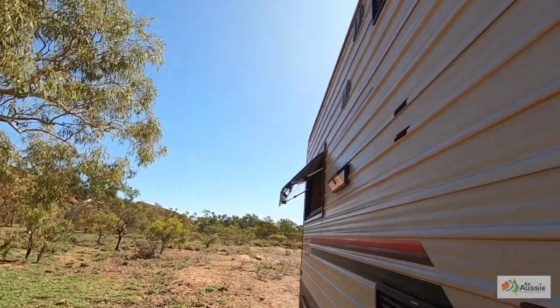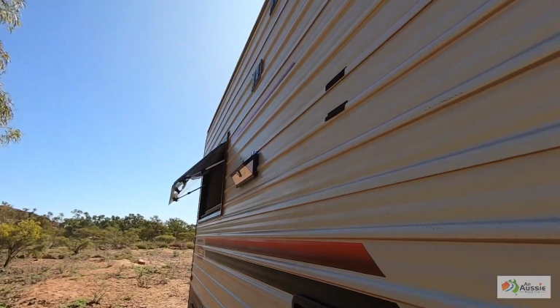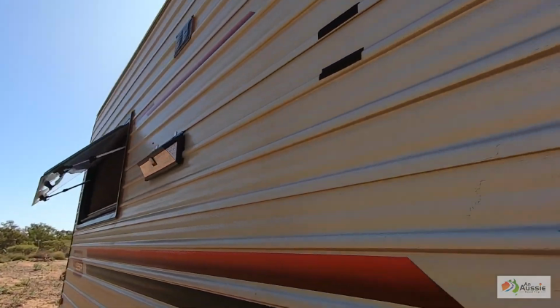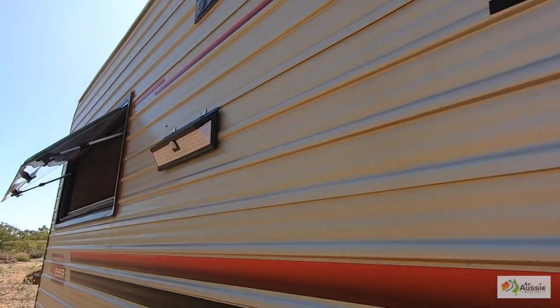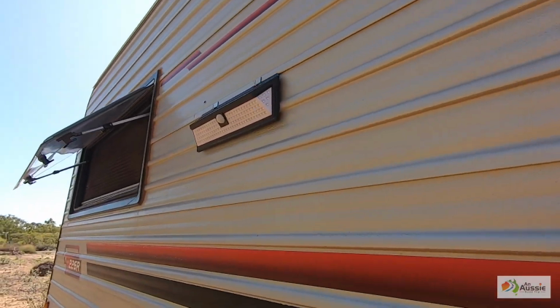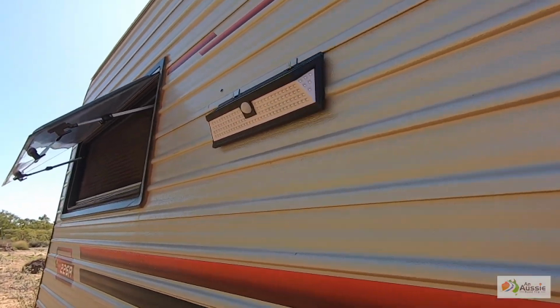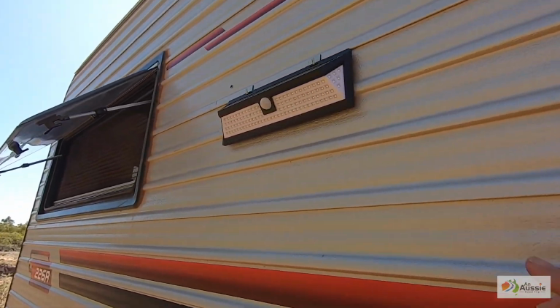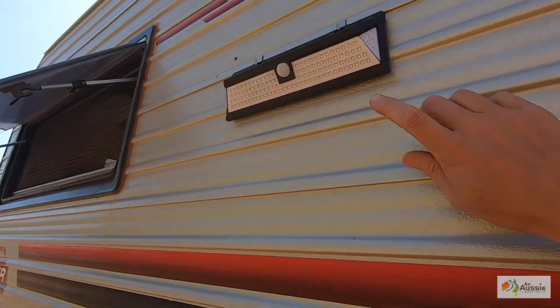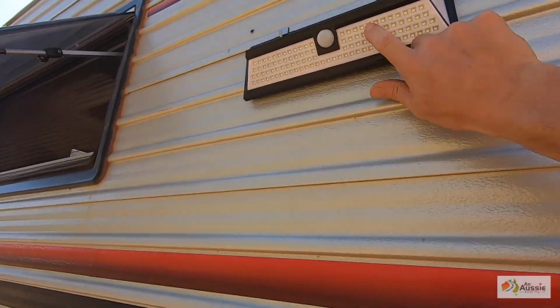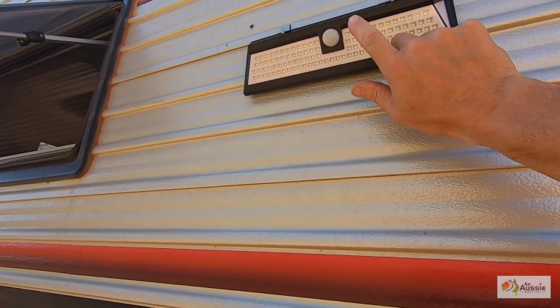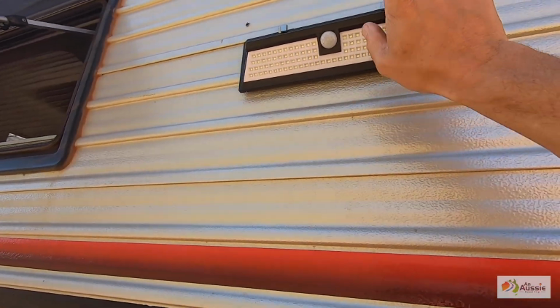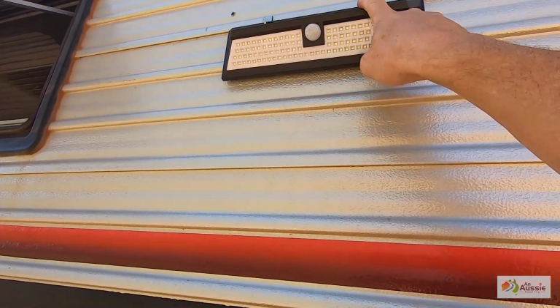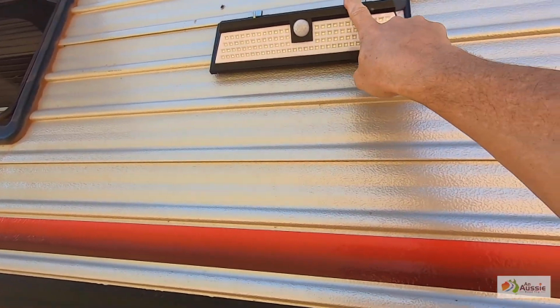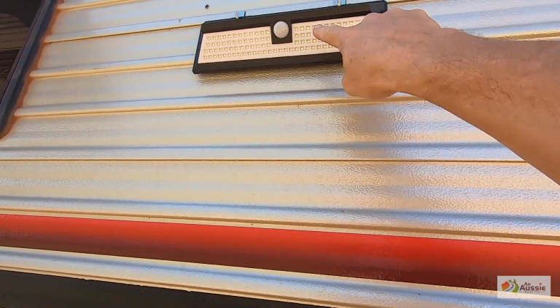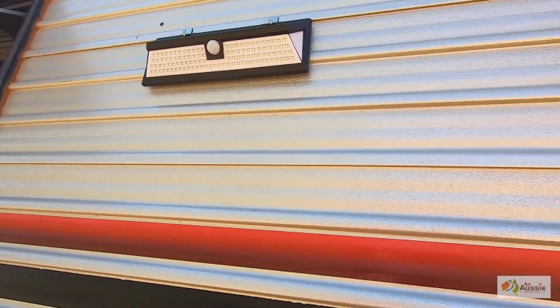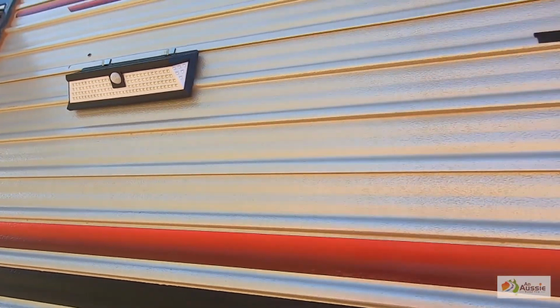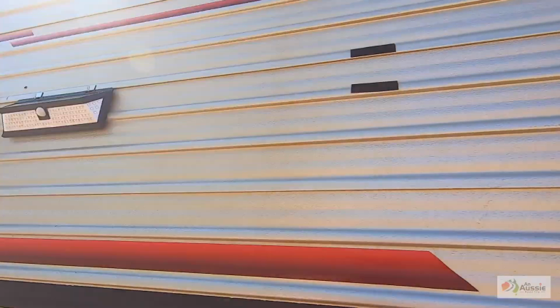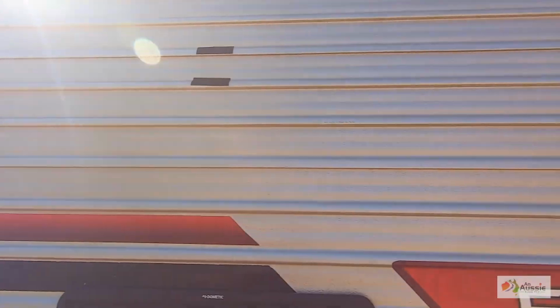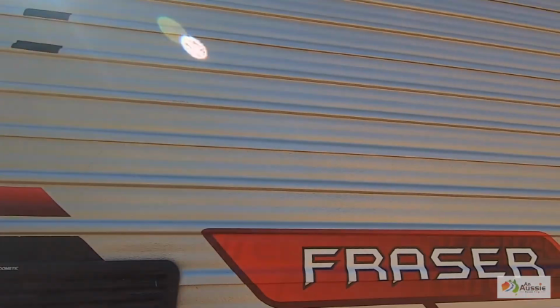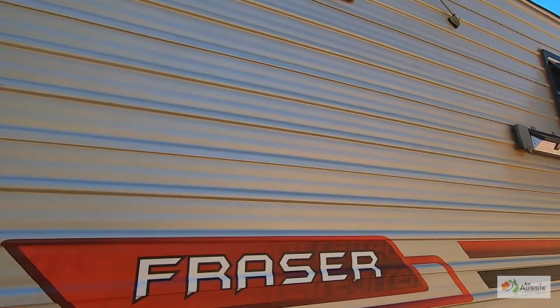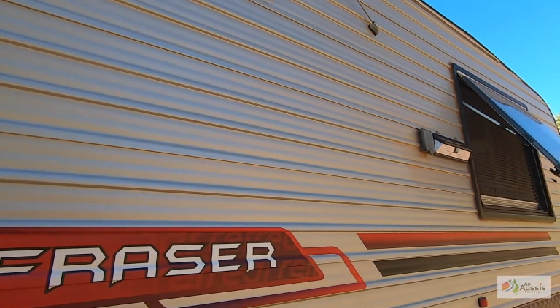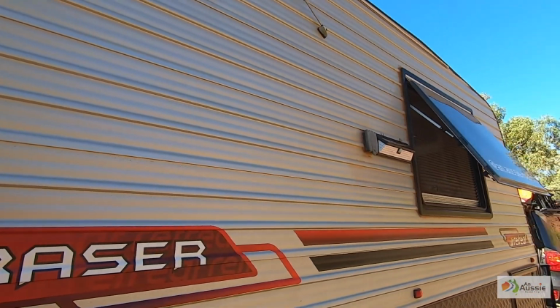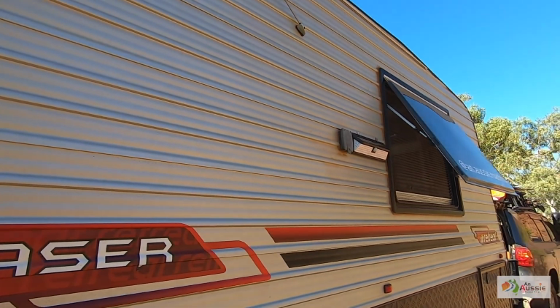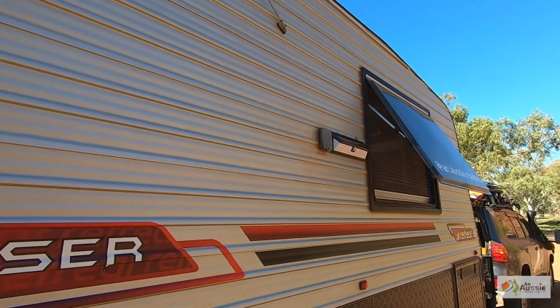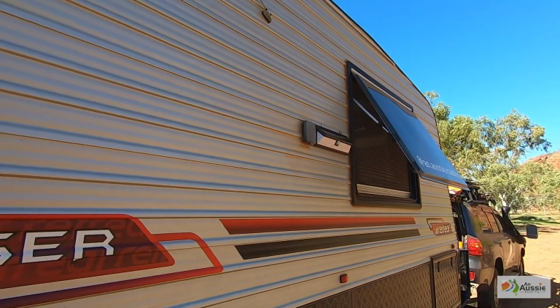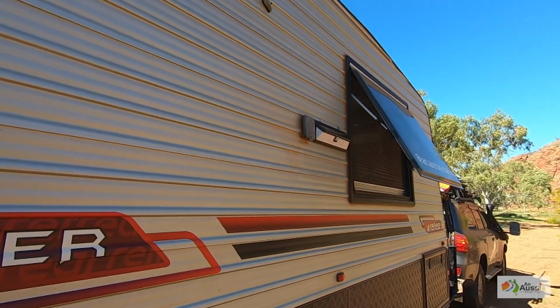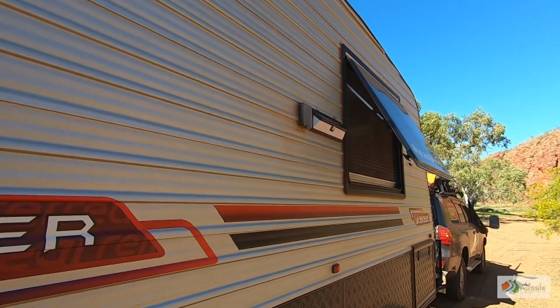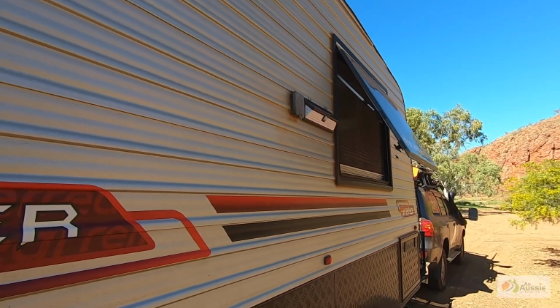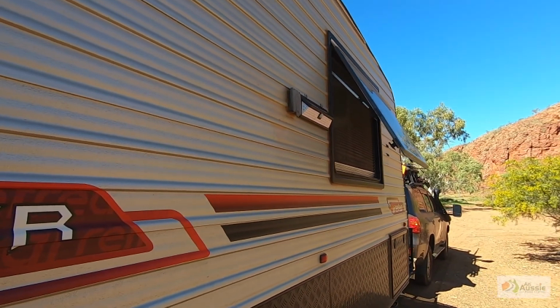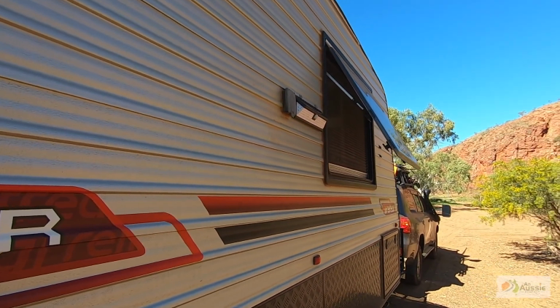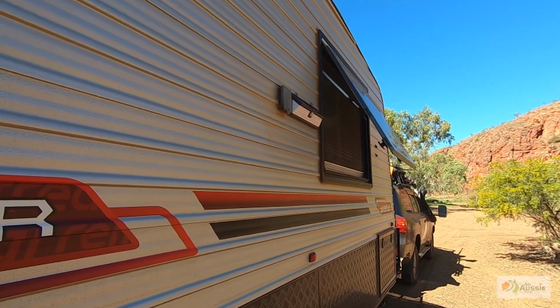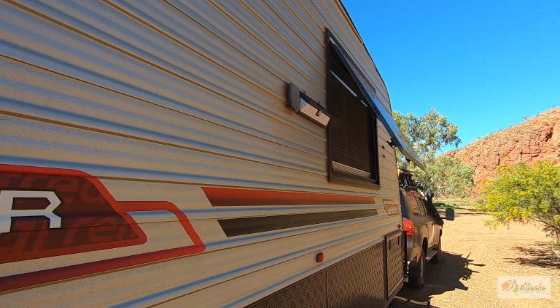We've got security lights on the van — motion detection lights. They'll come on obviously when cows walk by too, which is quite funny. They were doing that this morning.